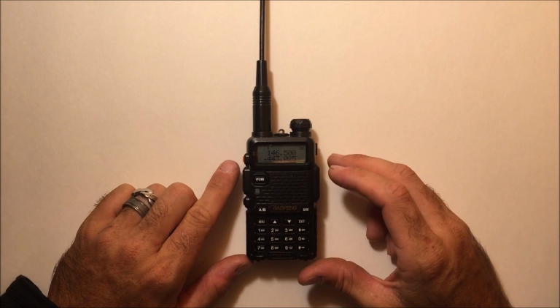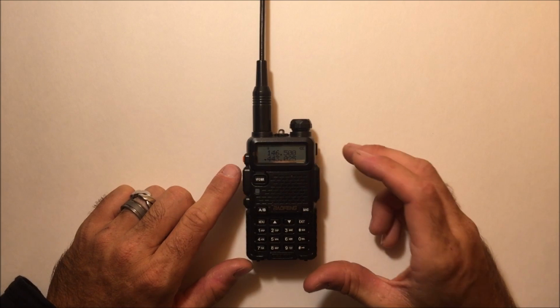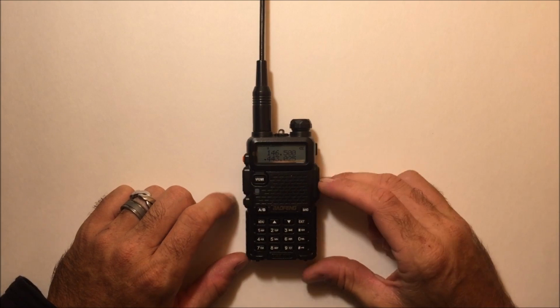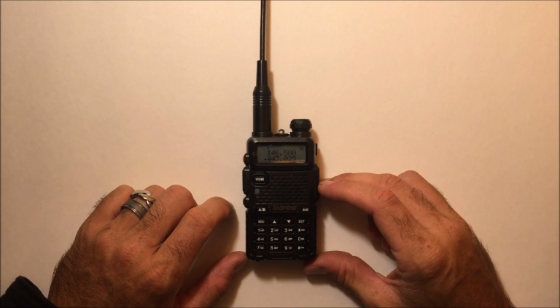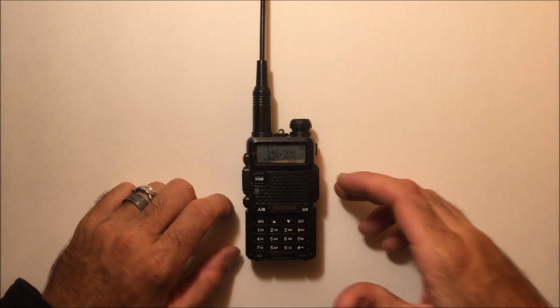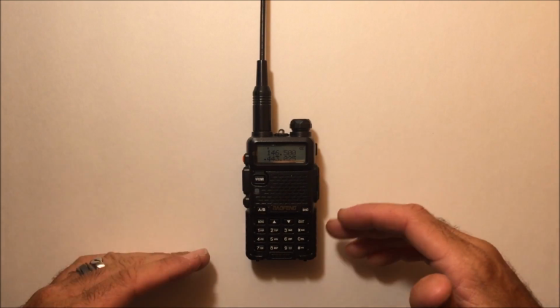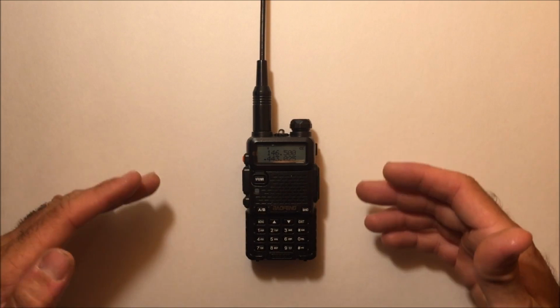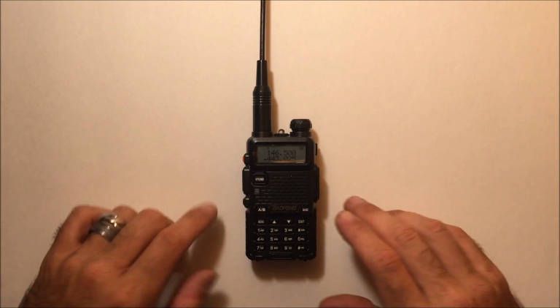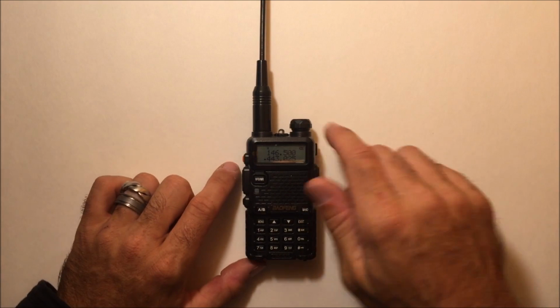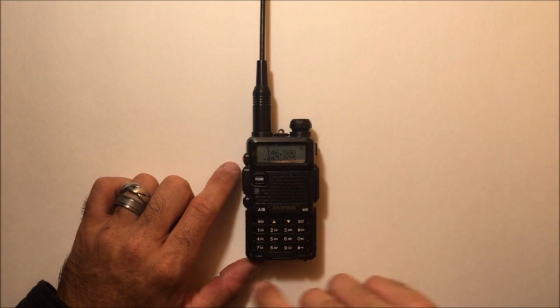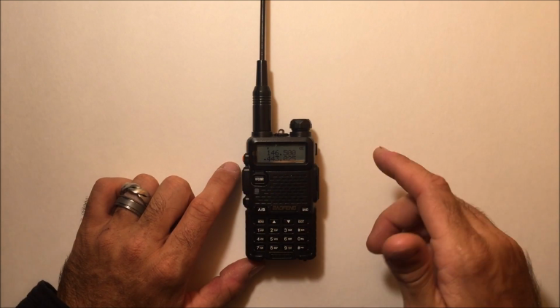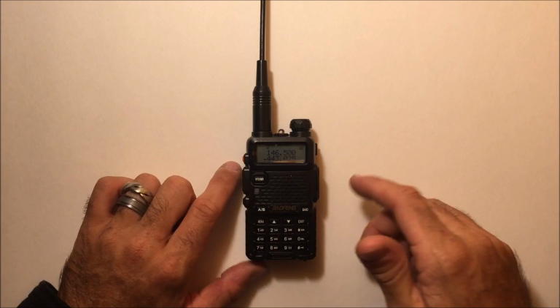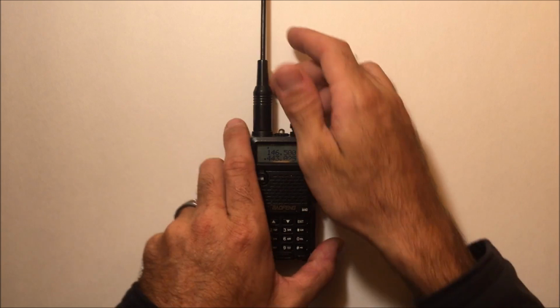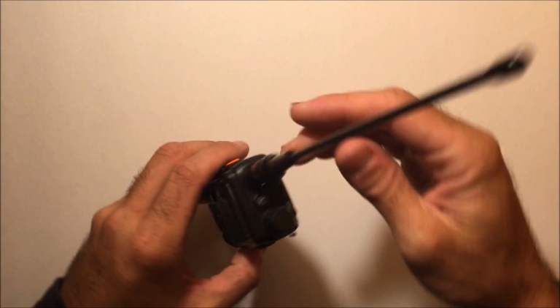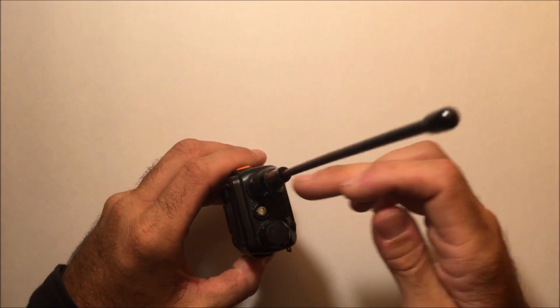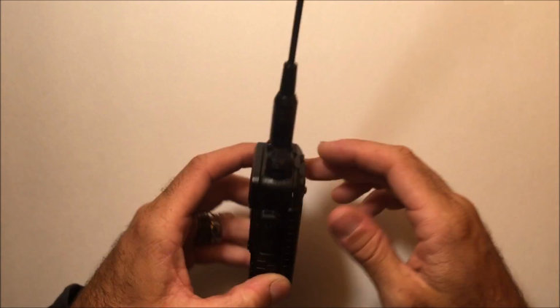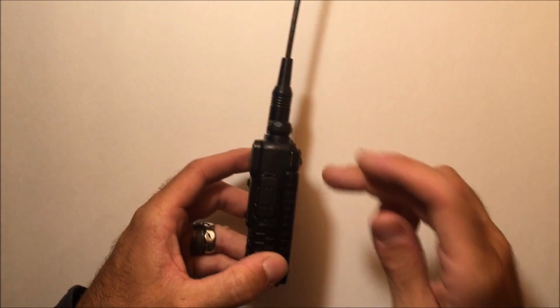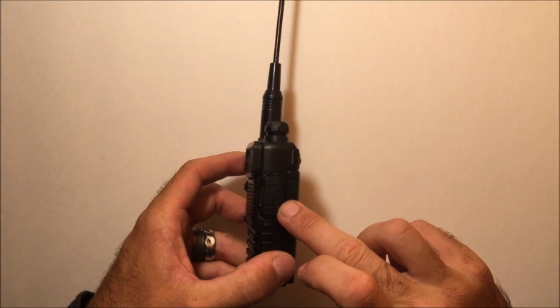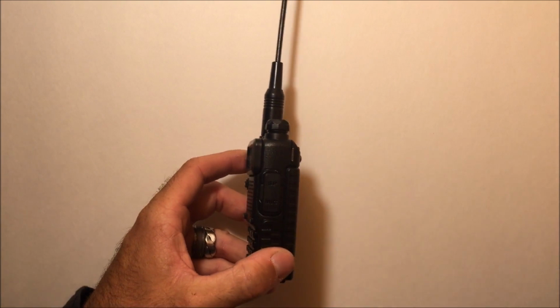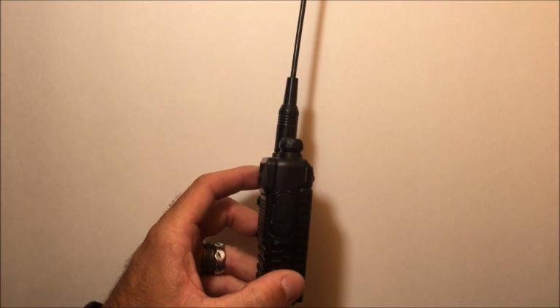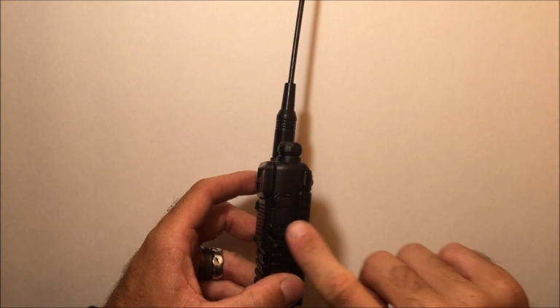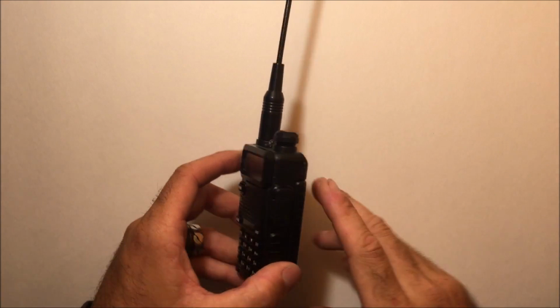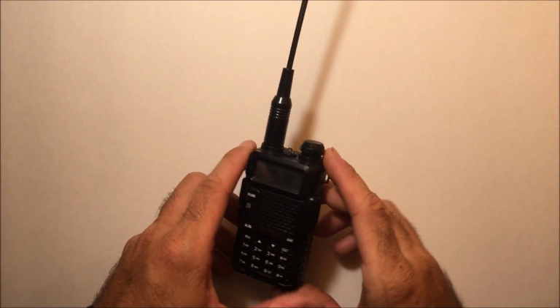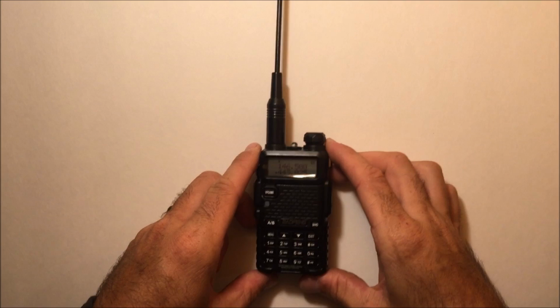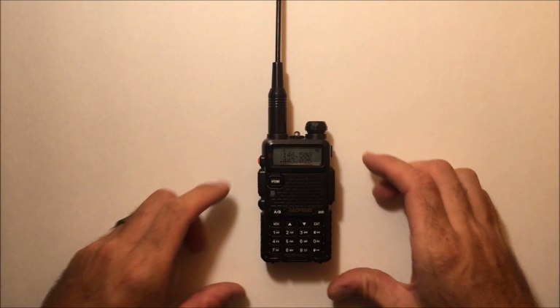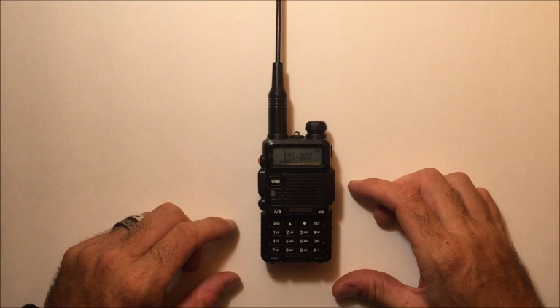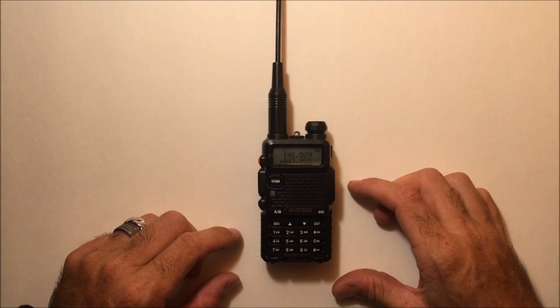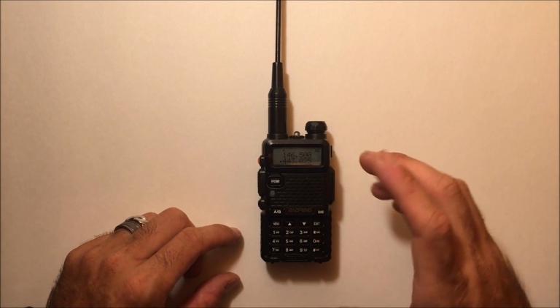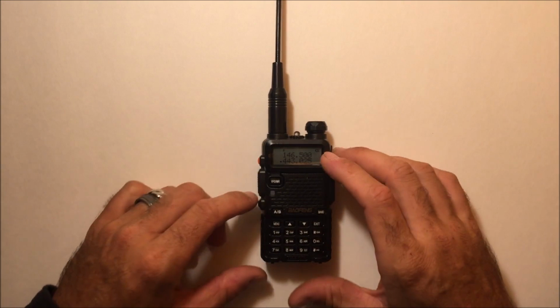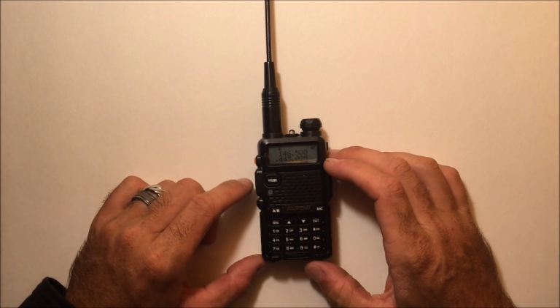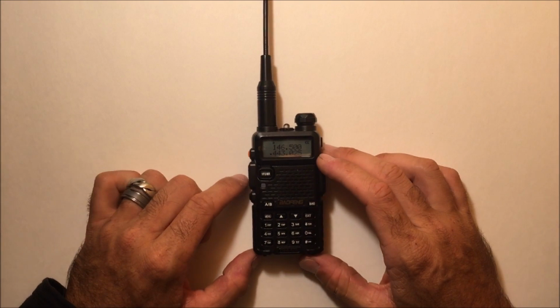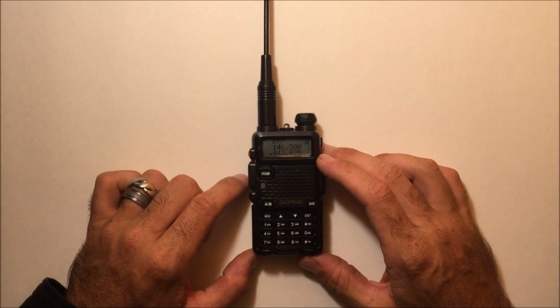What I want to do in this video, besides showing you the obvious: it does look like a UV-5R, it does have the same antenna connectors, it does have the same speaker mic connector, and it will fit in the same charger. So all the accessories are still compatible.